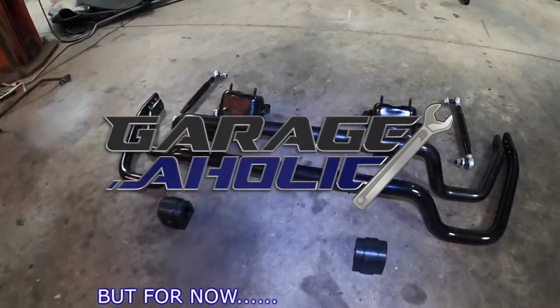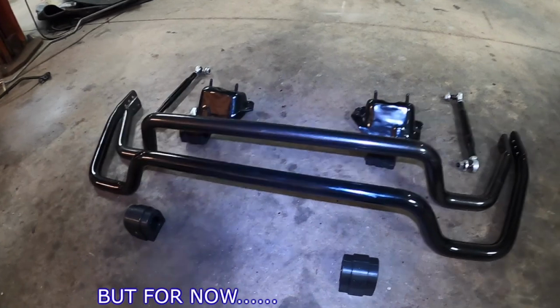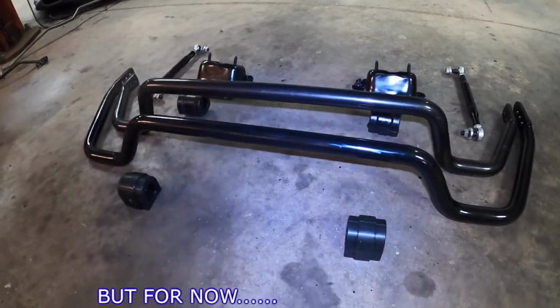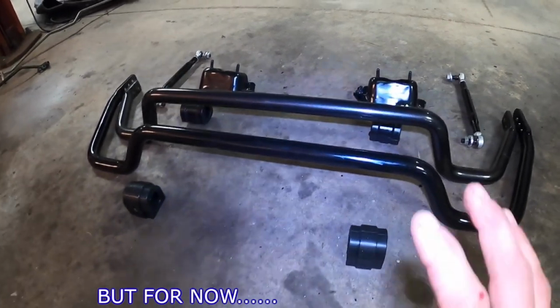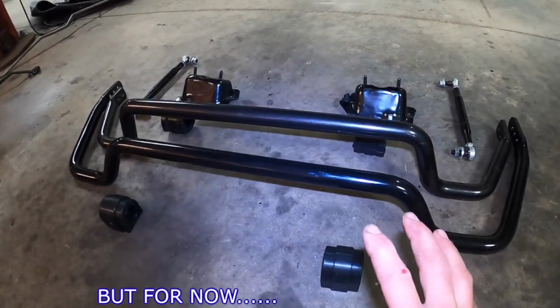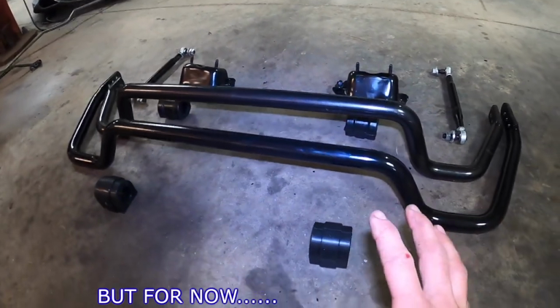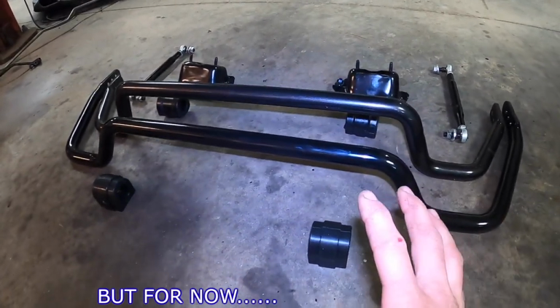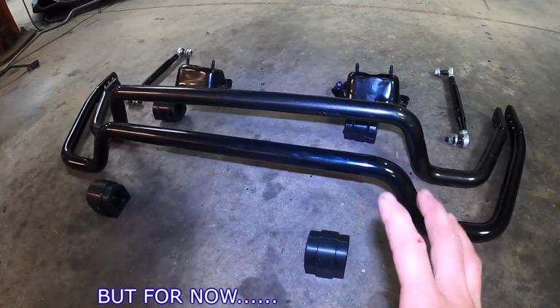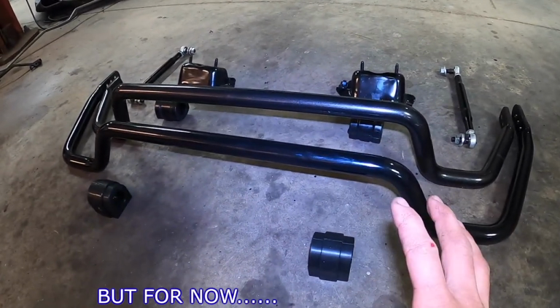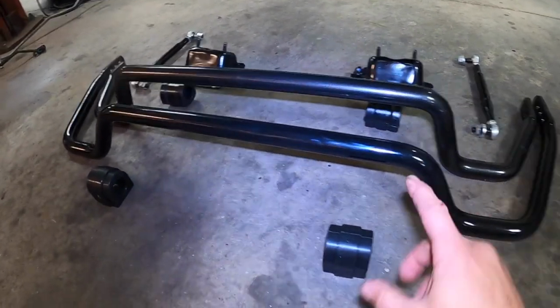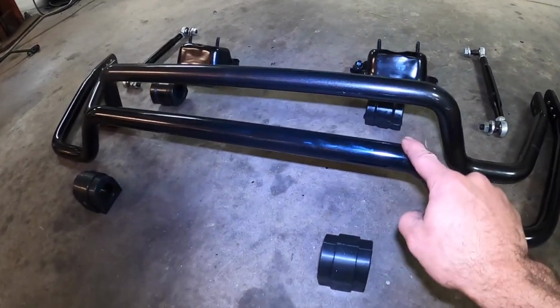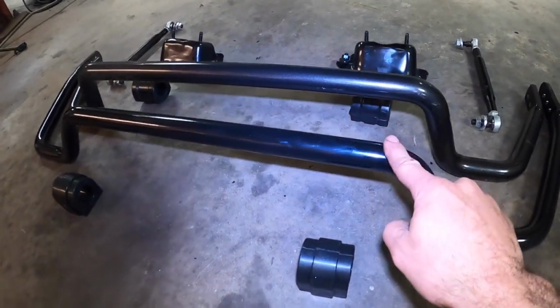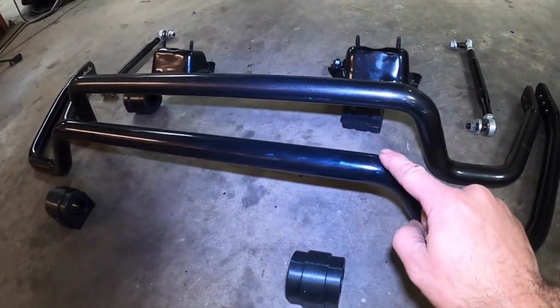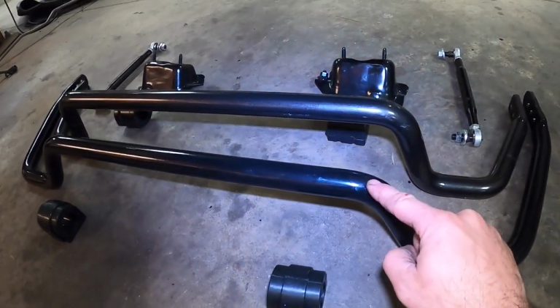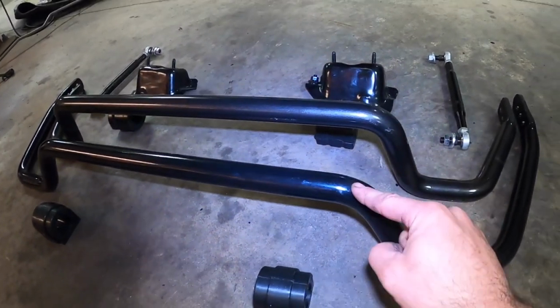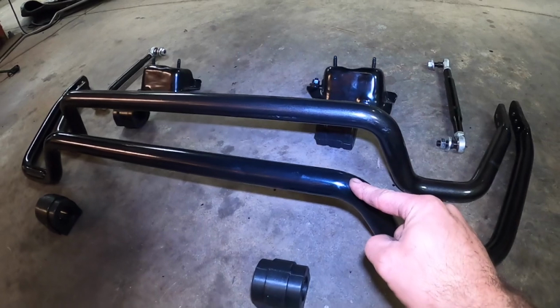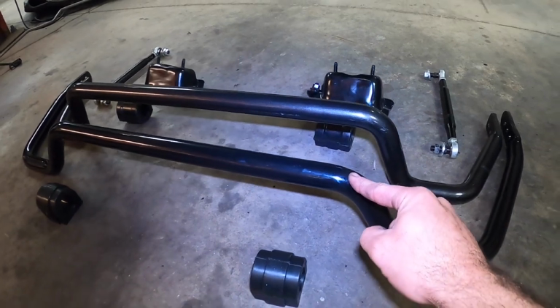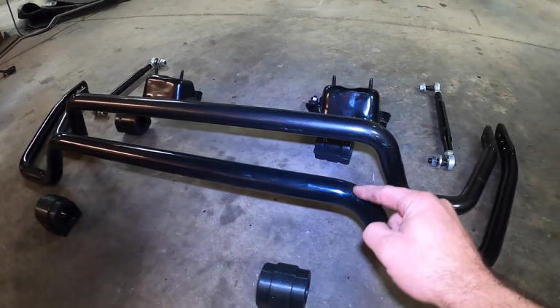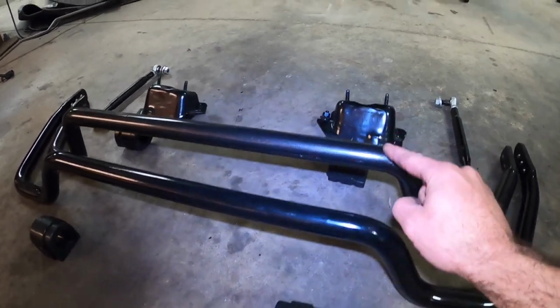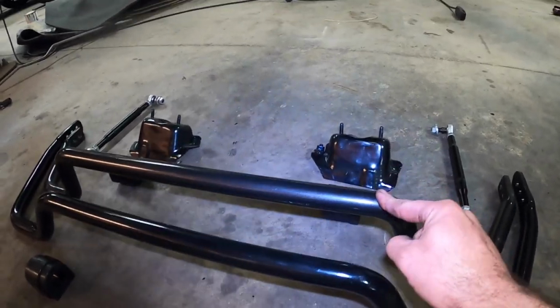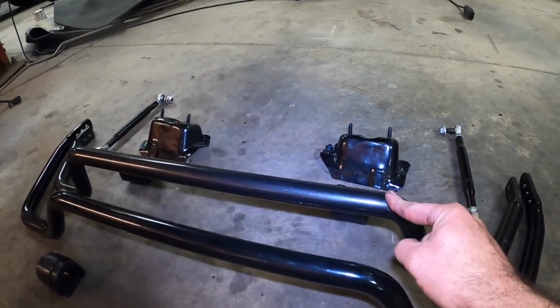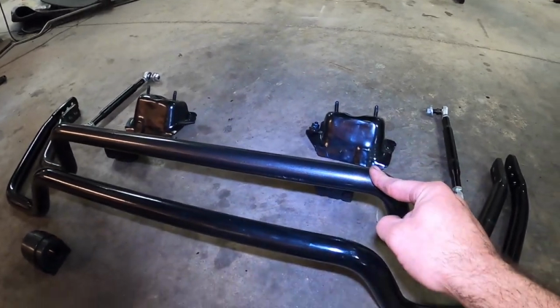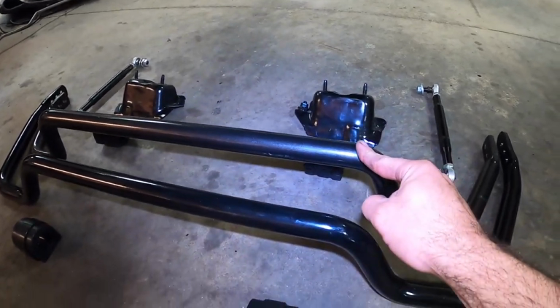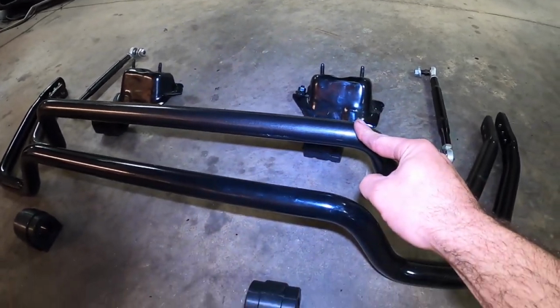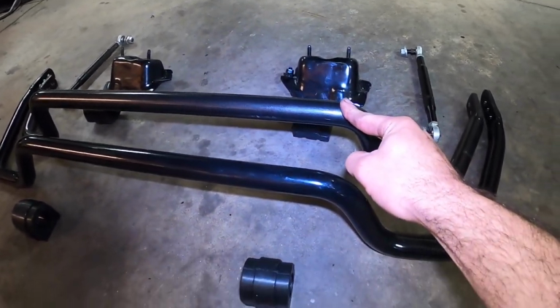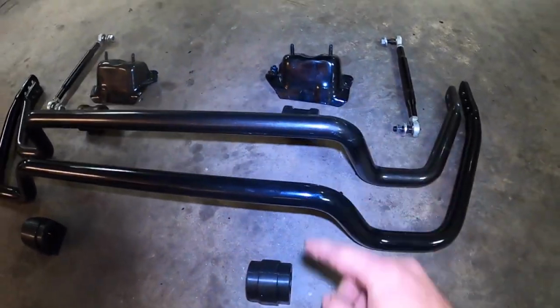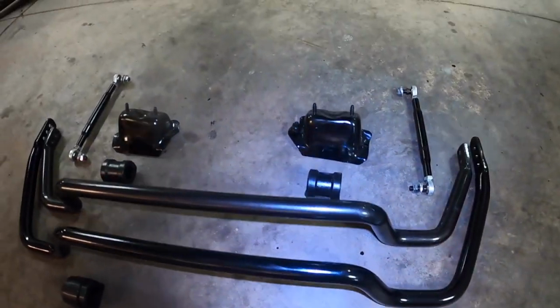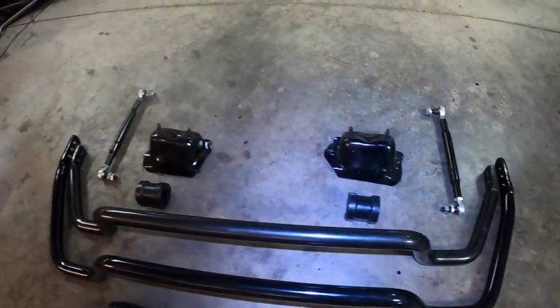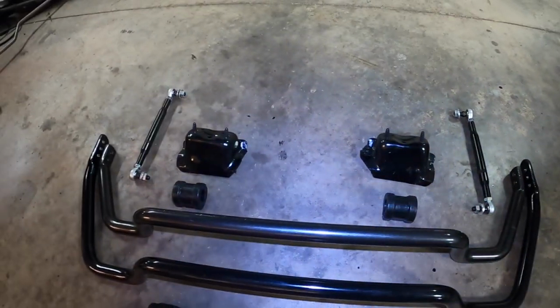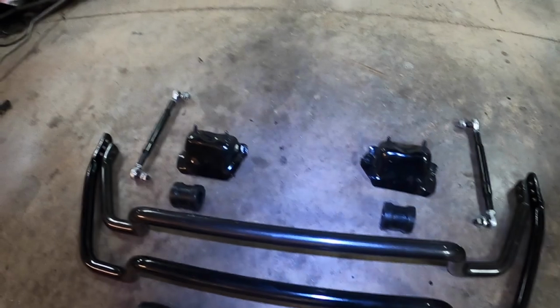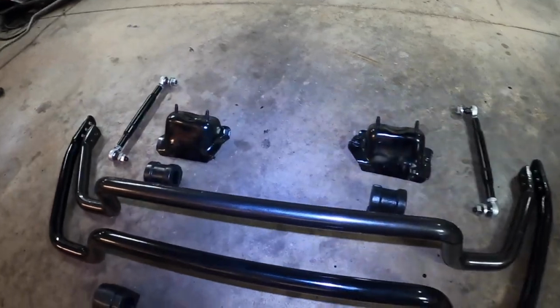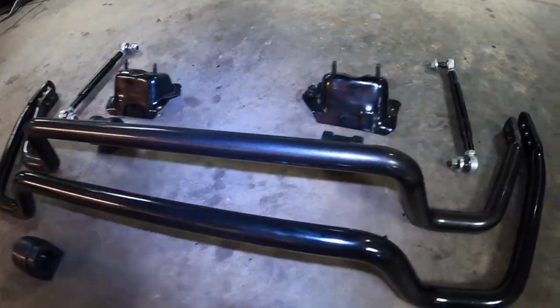Let's talk sway bars. Front sway bar application for the LT1. This here is an E46 M3 front sway bar, and this here is an E36 M3 front sway bar. As you can tell, much, much different construction.